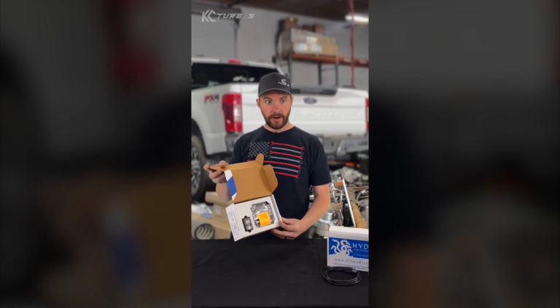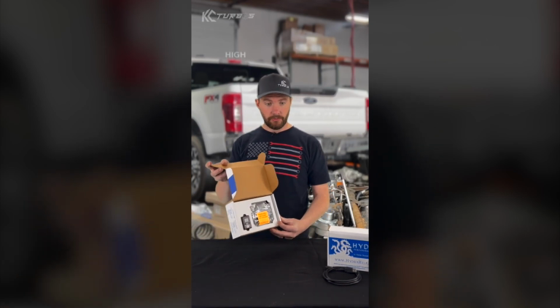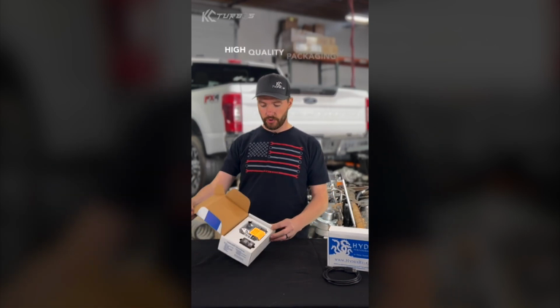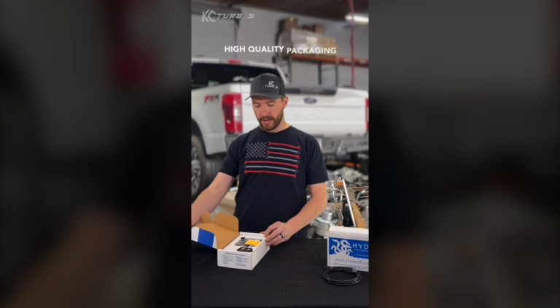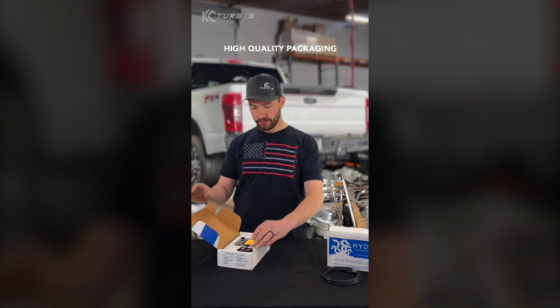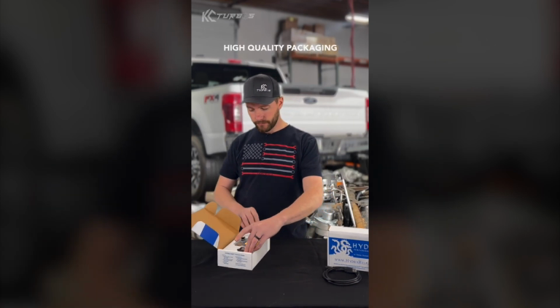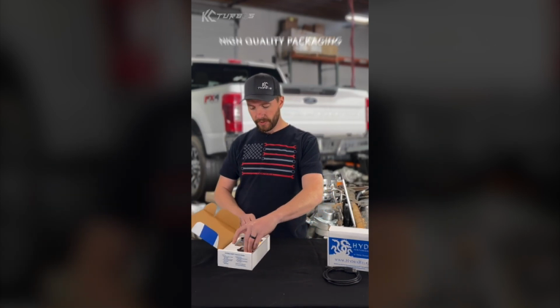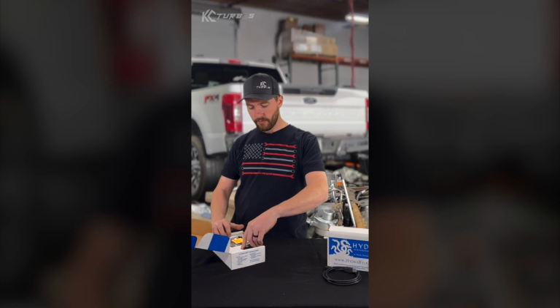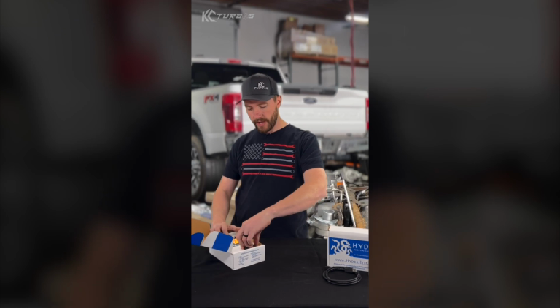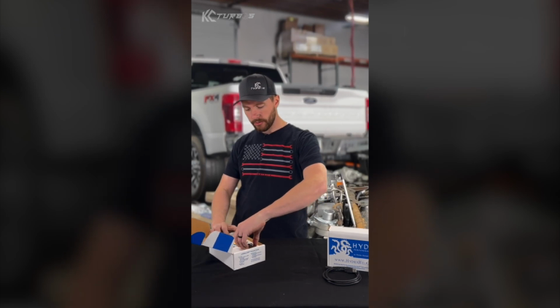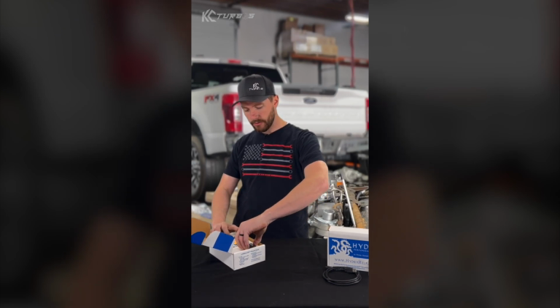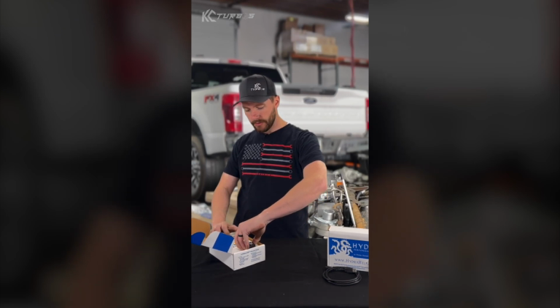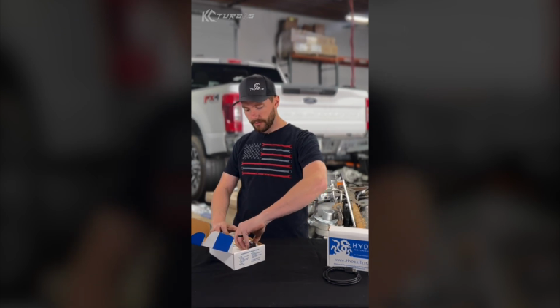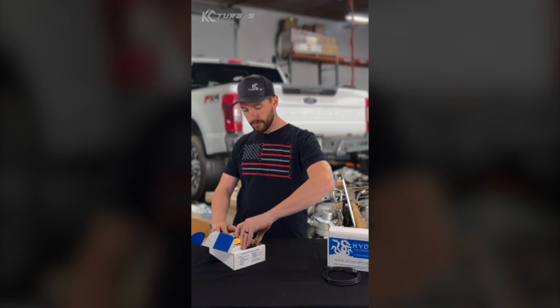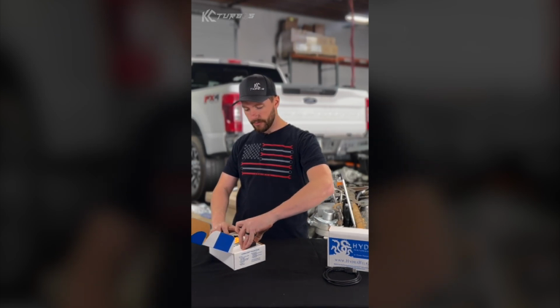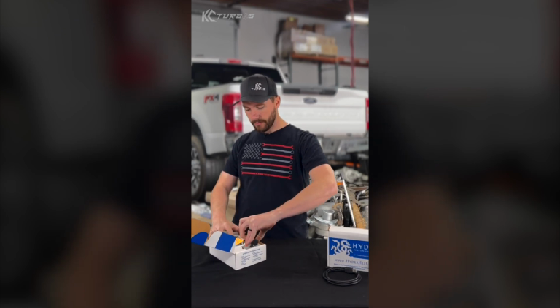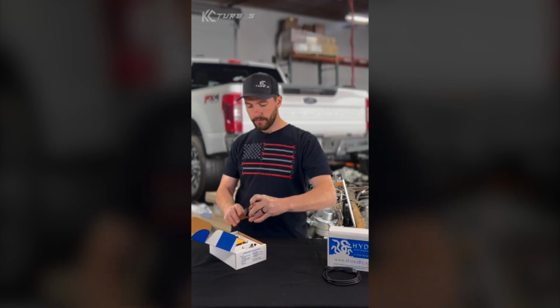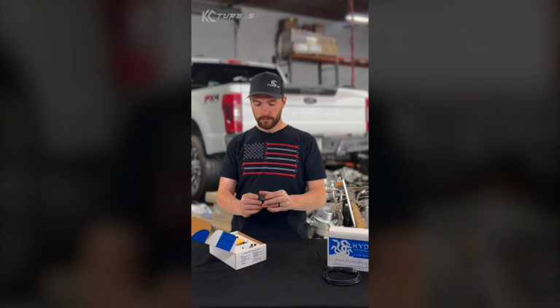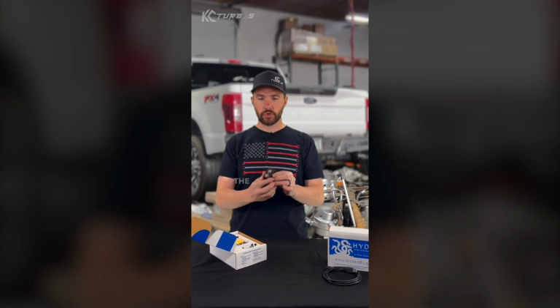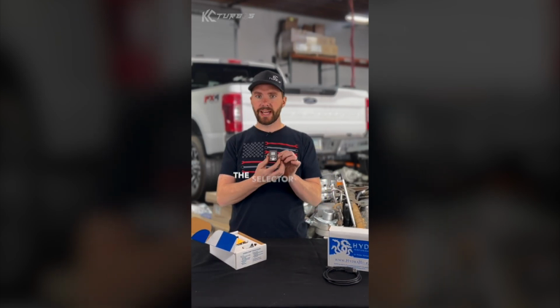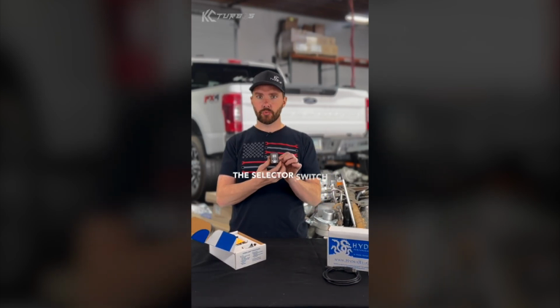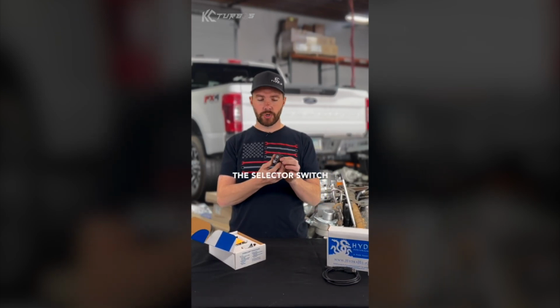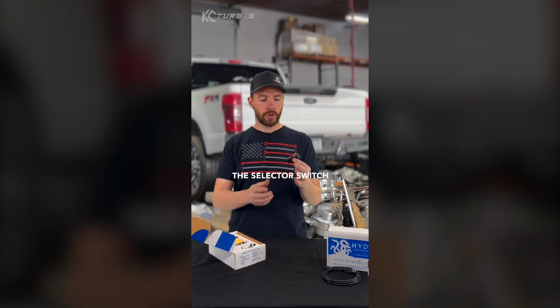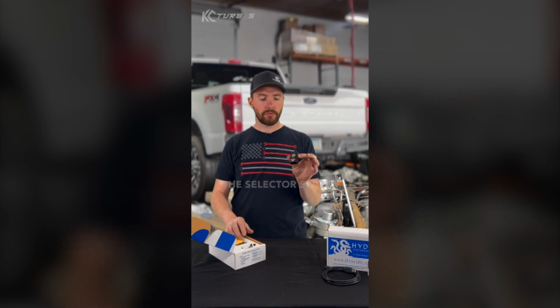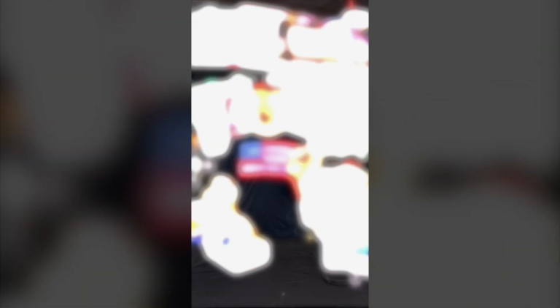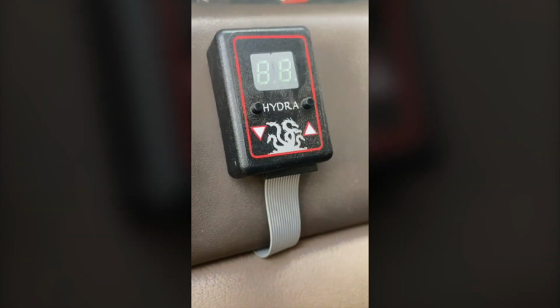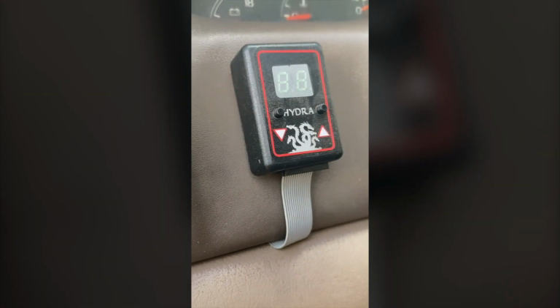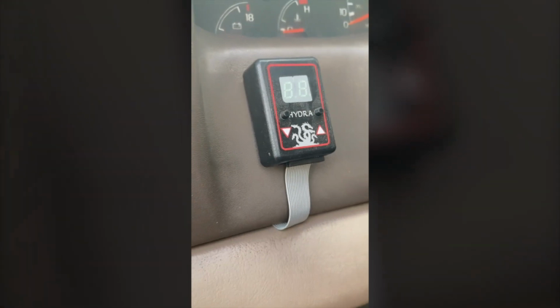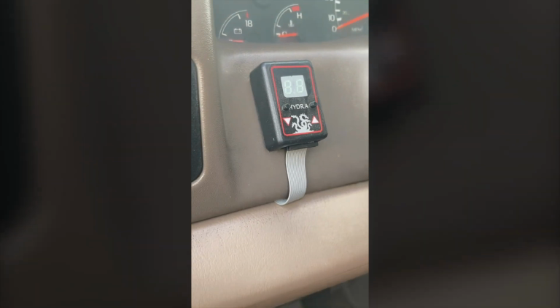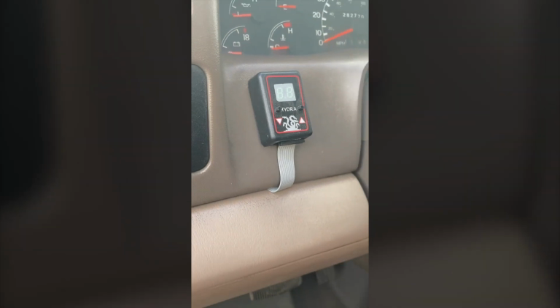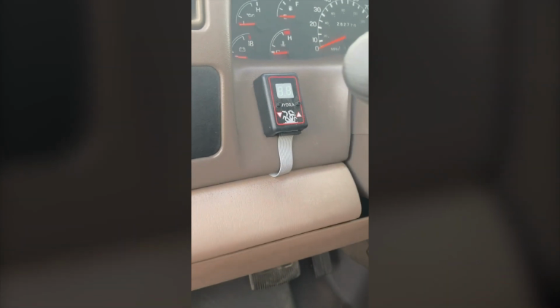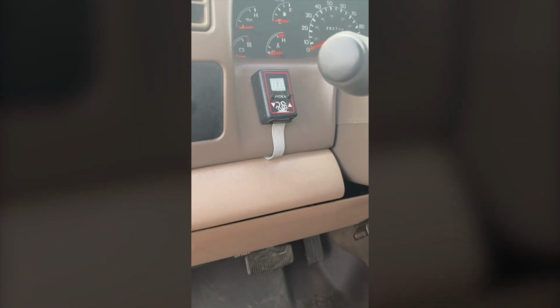Very professional packaging, something I love about Hydra. It's your selector switch where you can mount anywhere — a lot of people mount it just to the left of the steering wheel.